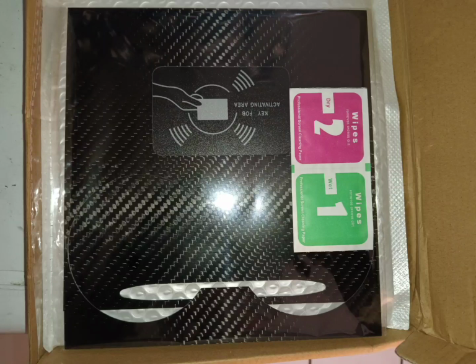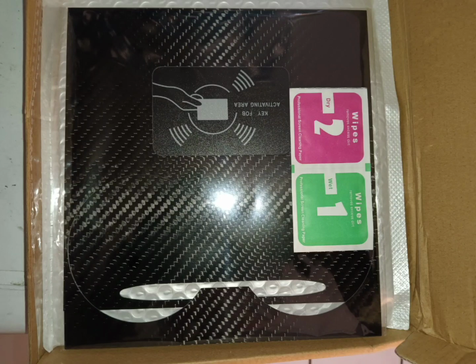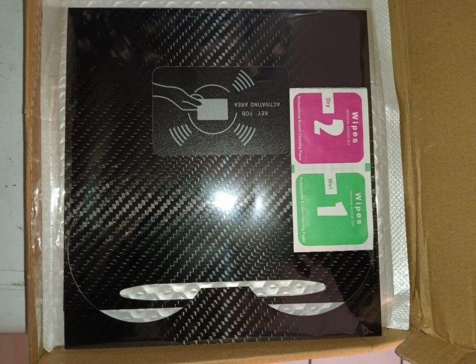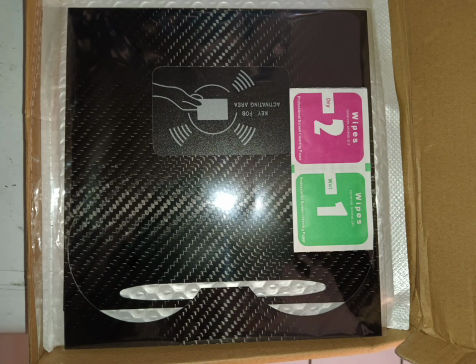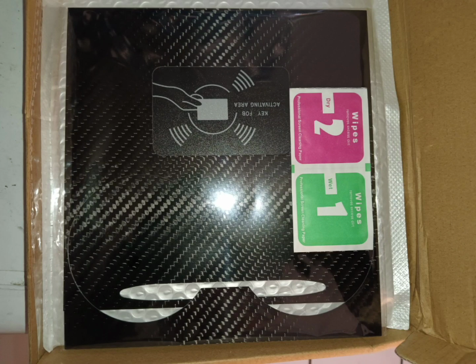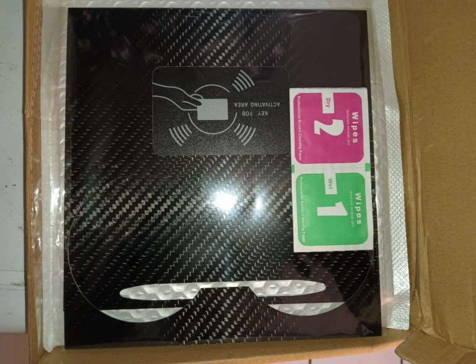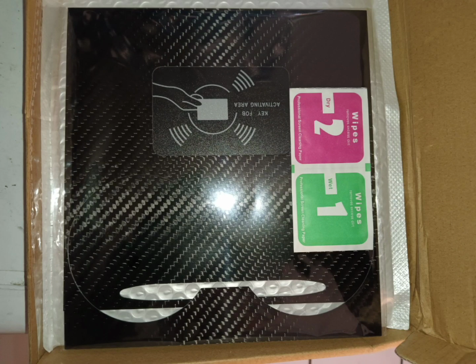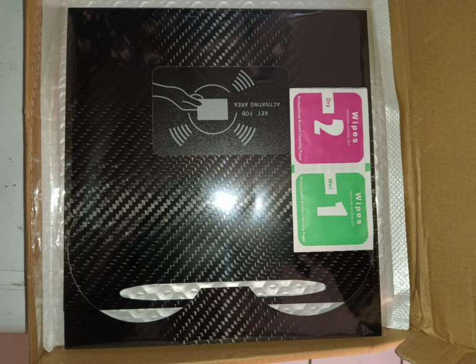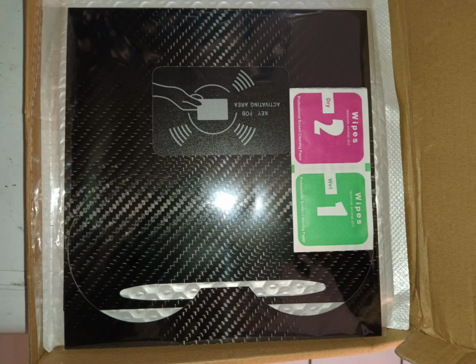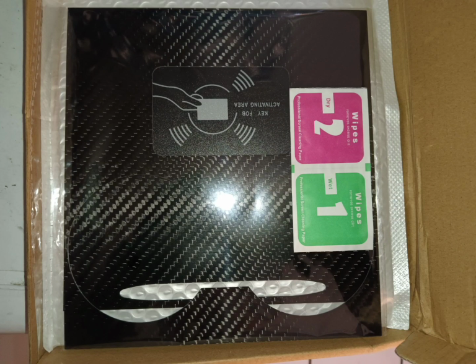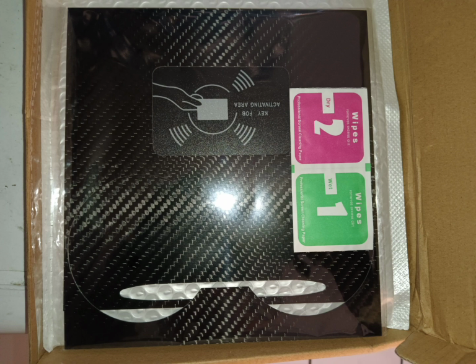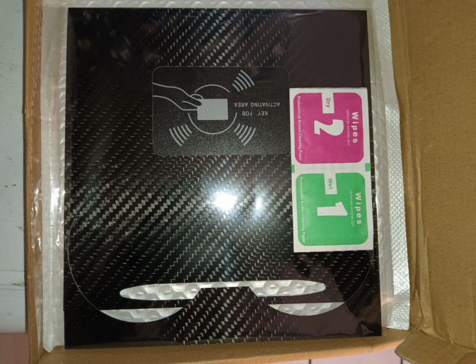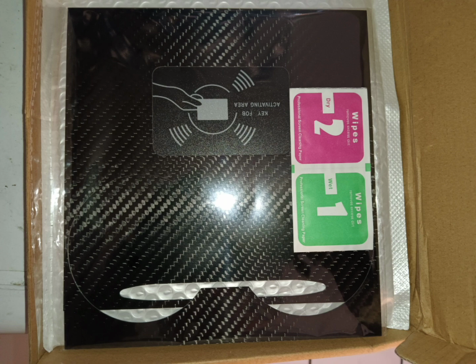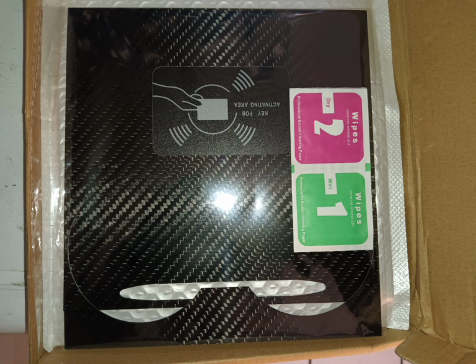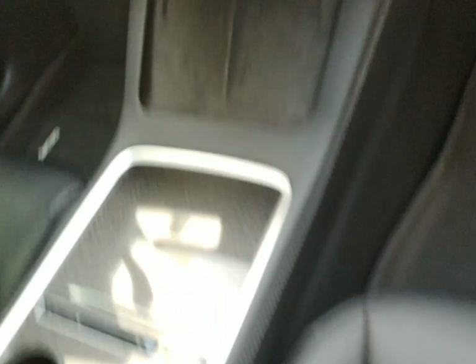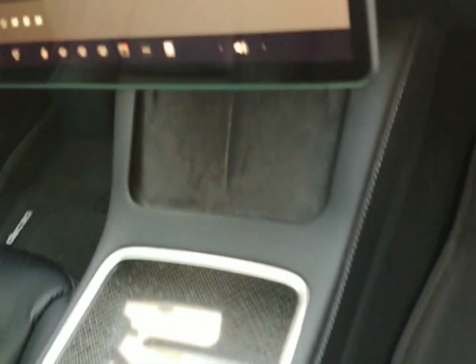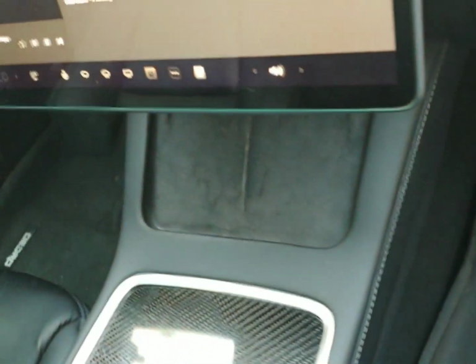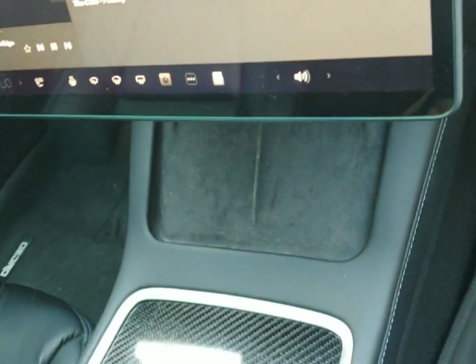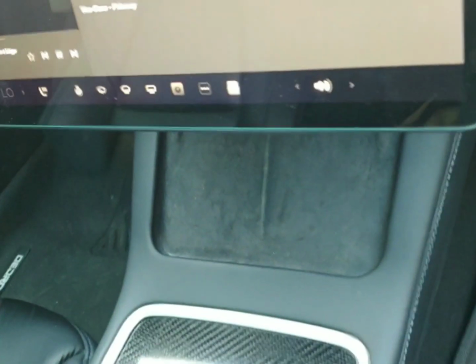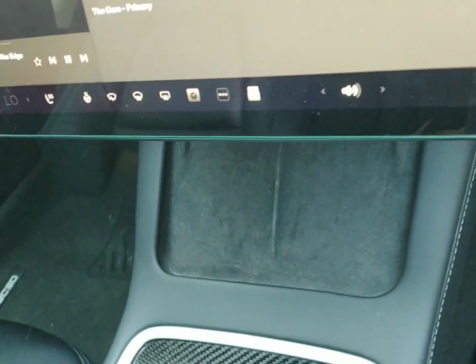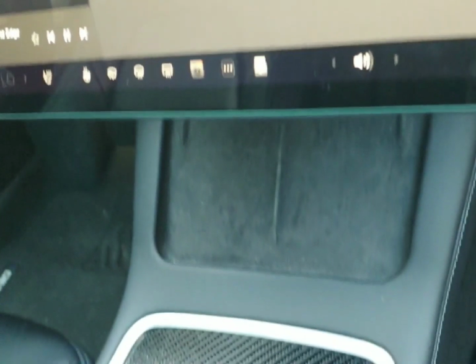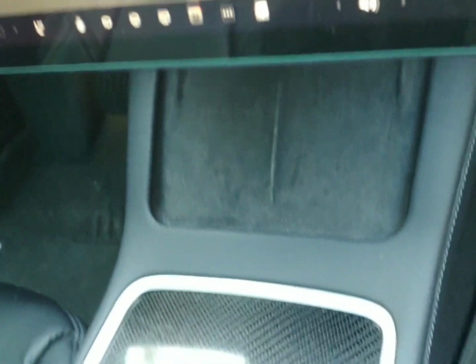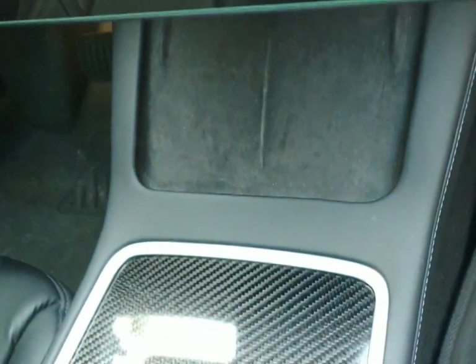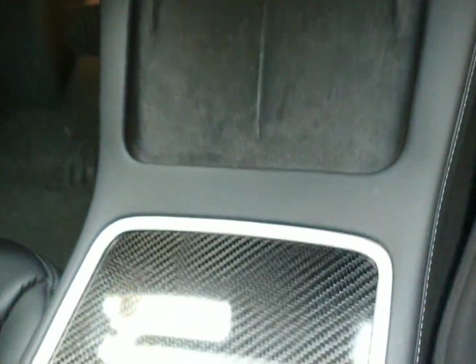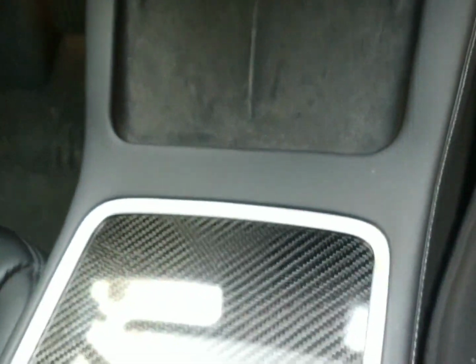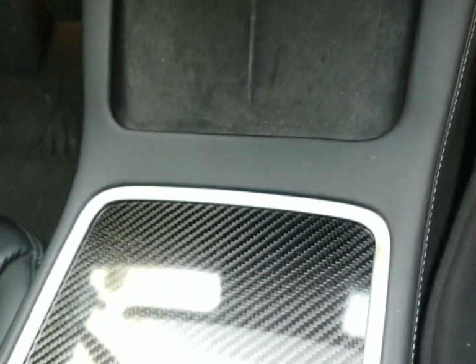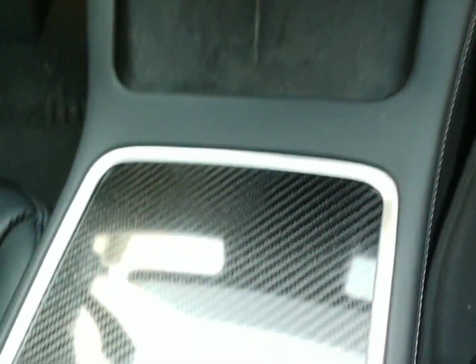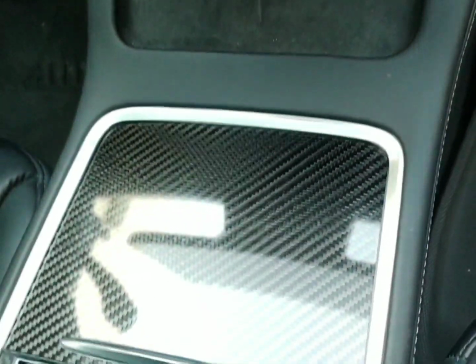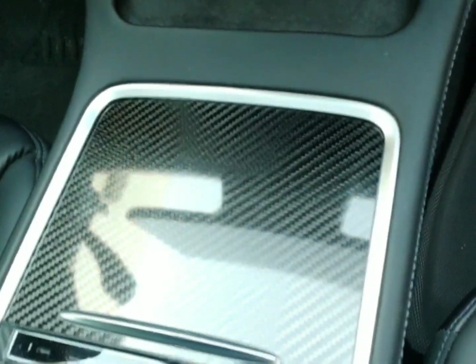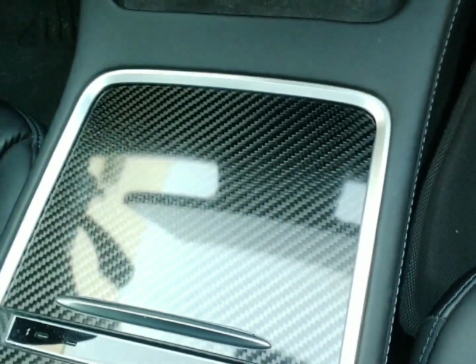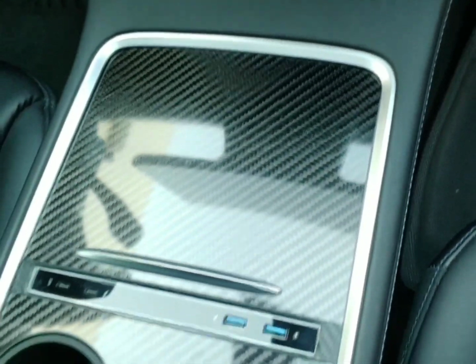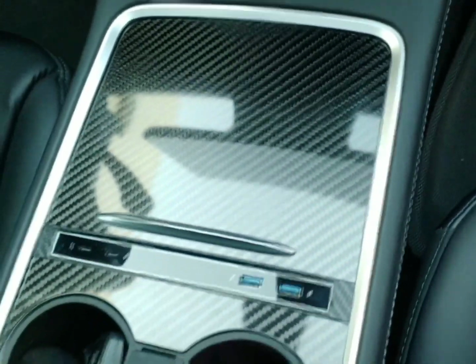I got two more goodies from AliExpress. These are real glossy carbon fiber thin console cover and carbon fiber pattern armrest cover. Both are less than $40 combined.